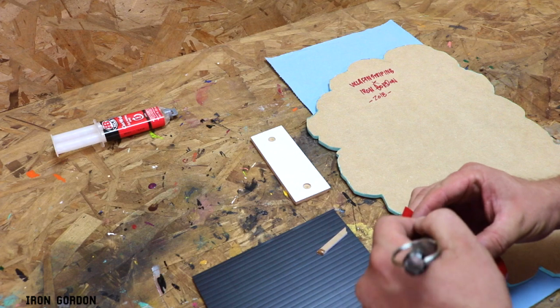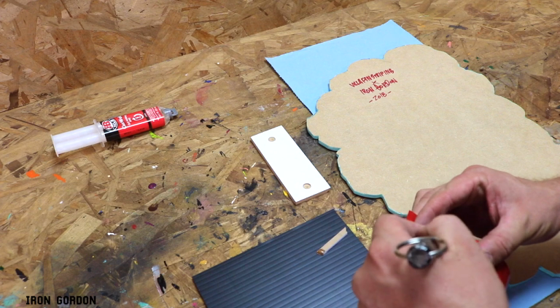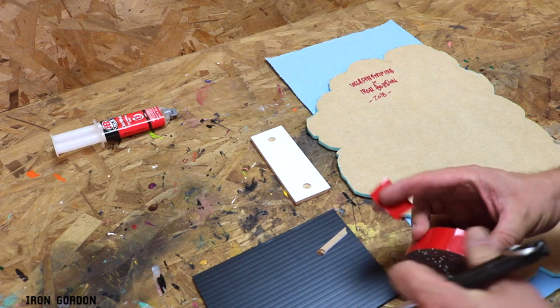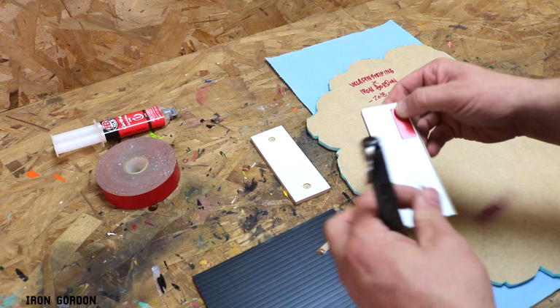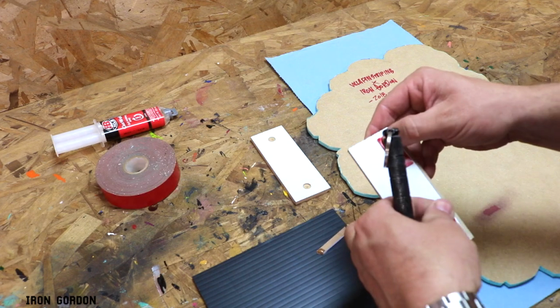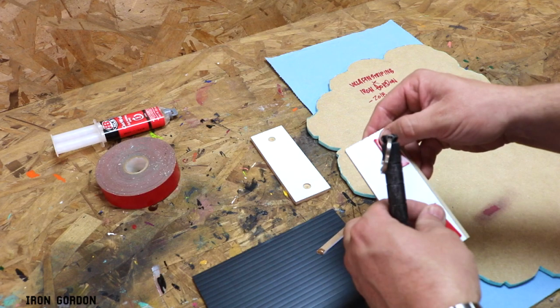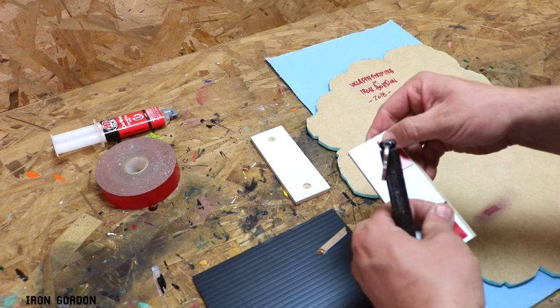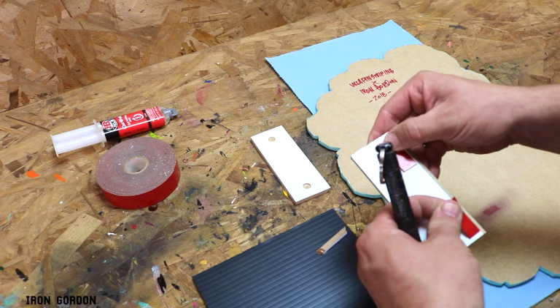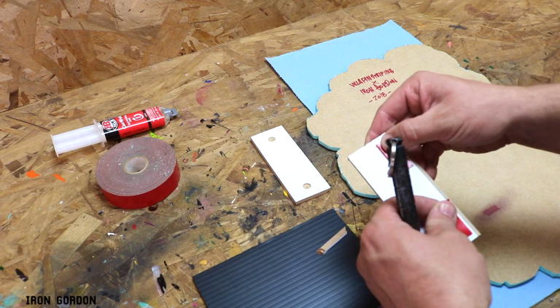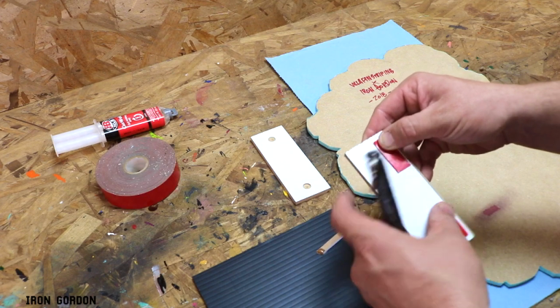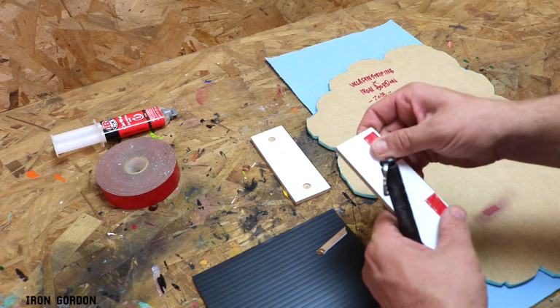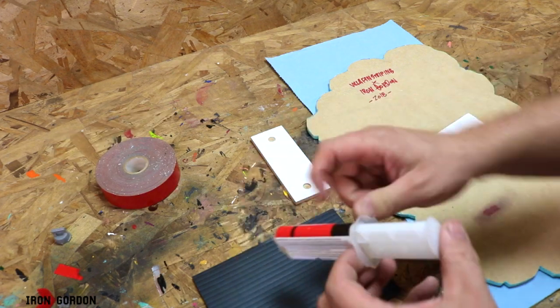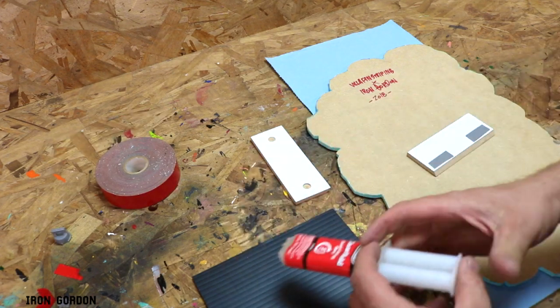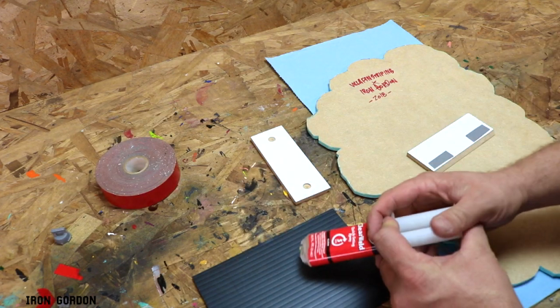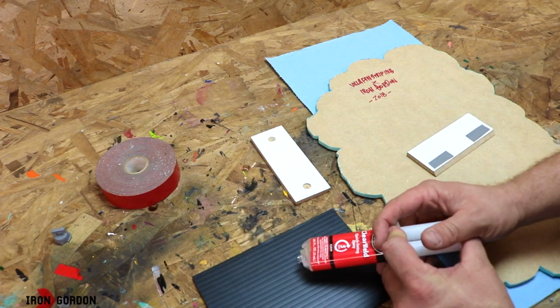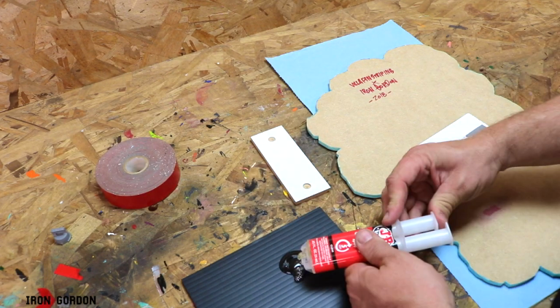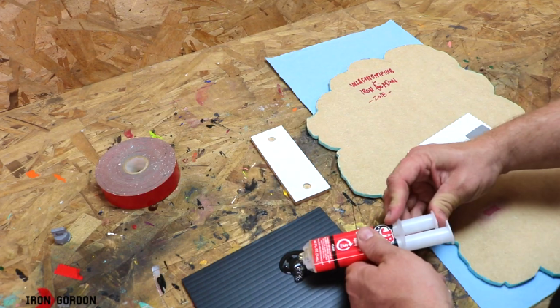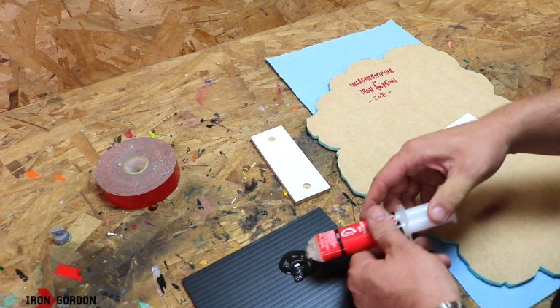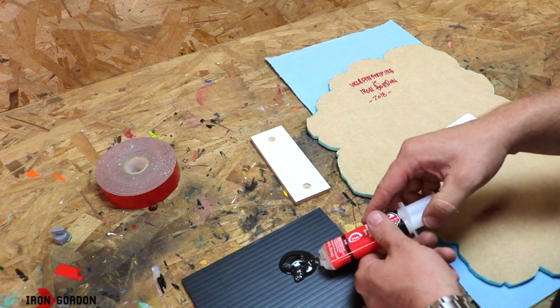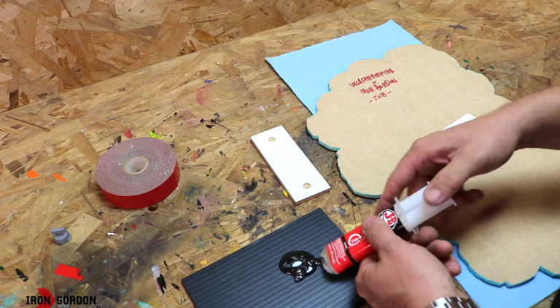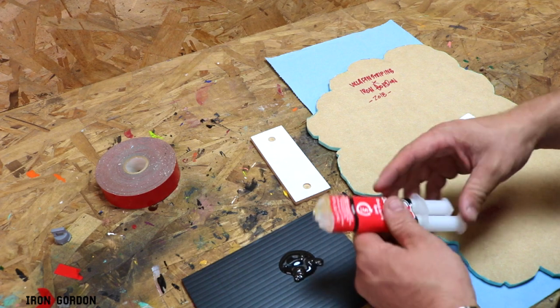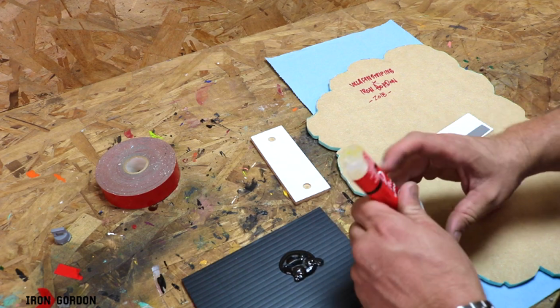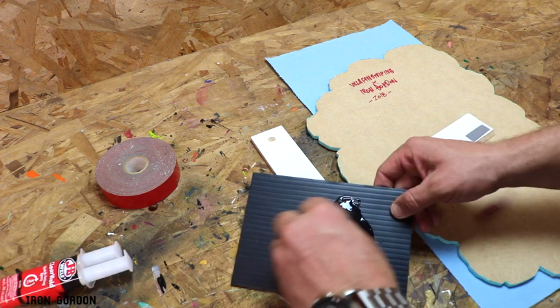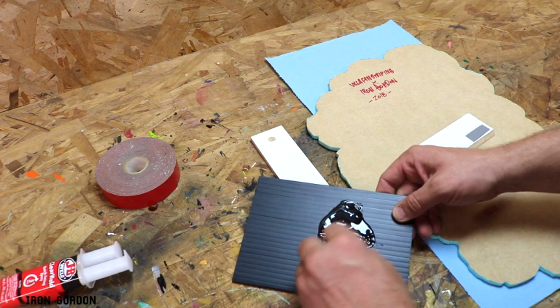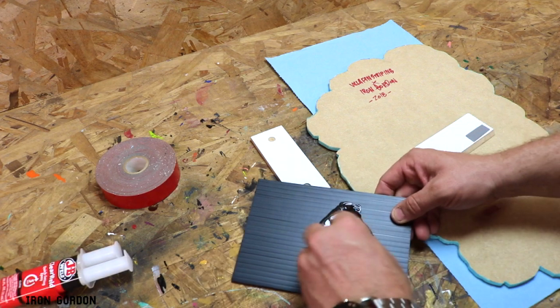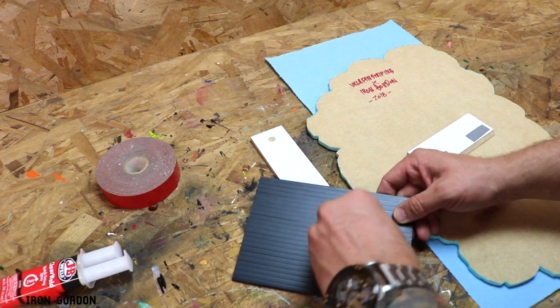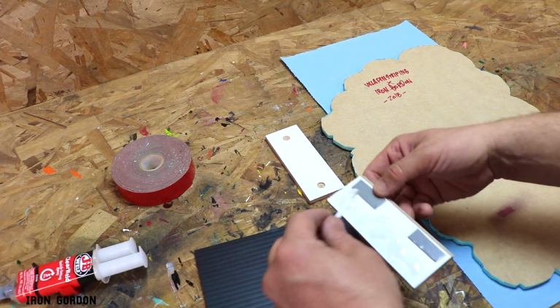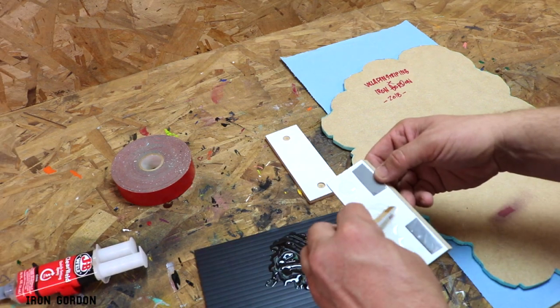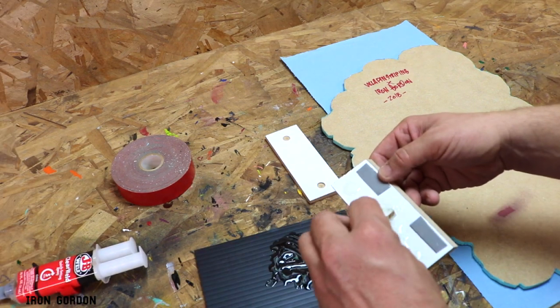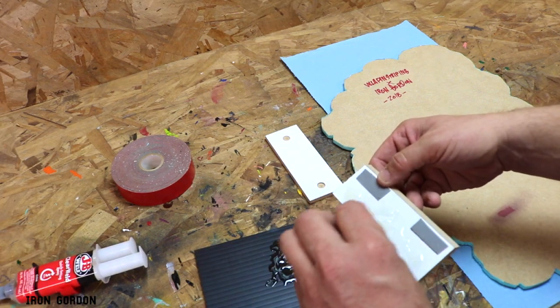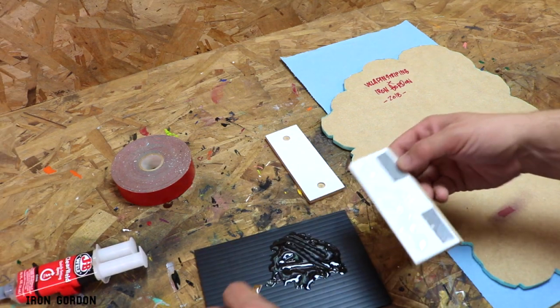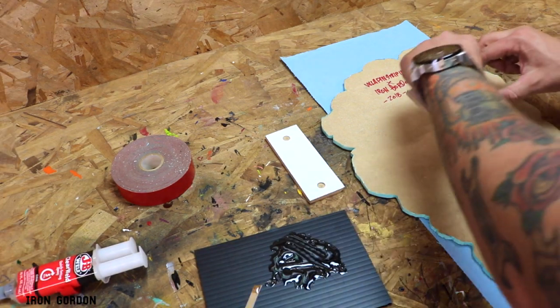While you're here, I wanted to put a French cleat on the back of this — it's typically the way I hang most of my art pieces. If you're interested in a full tutorial, let me know in the comments below.